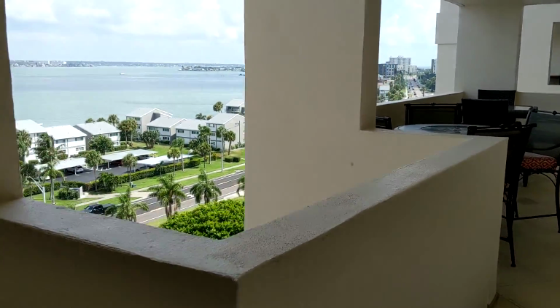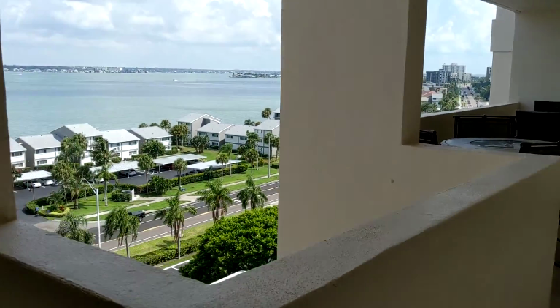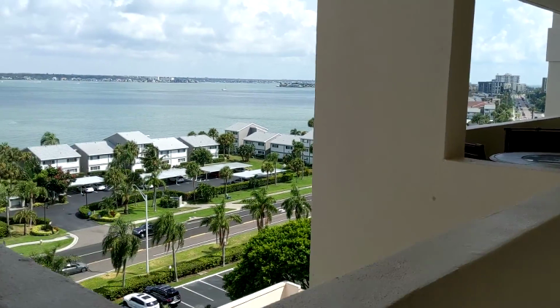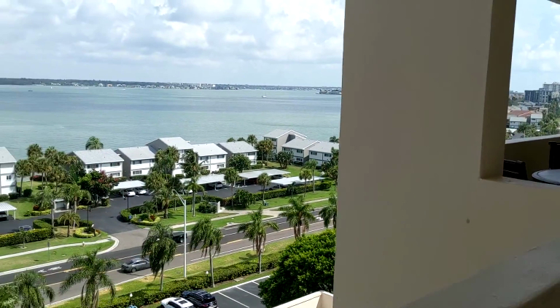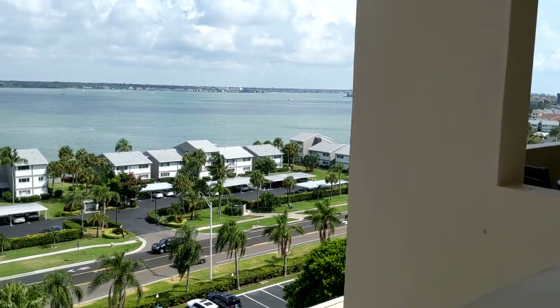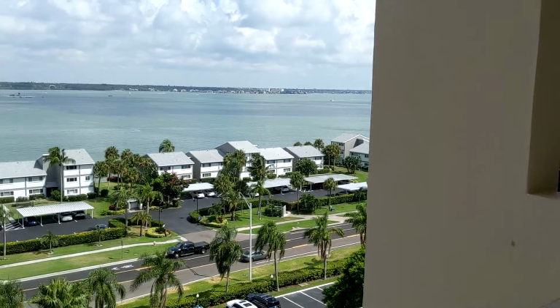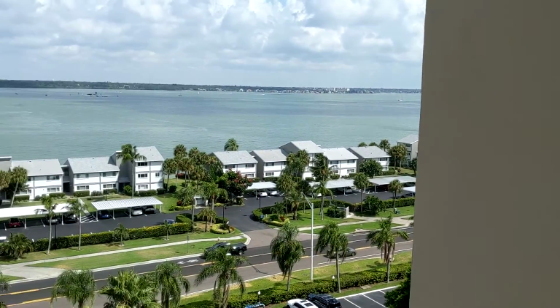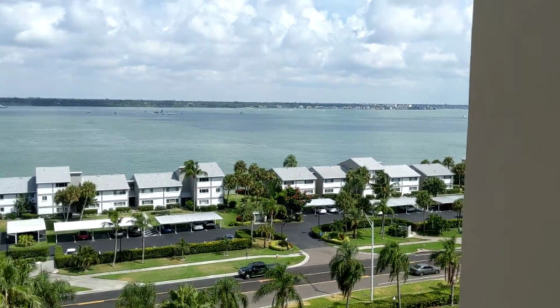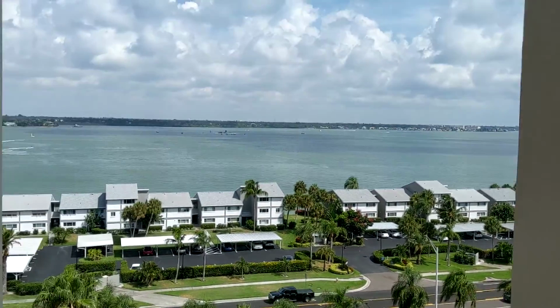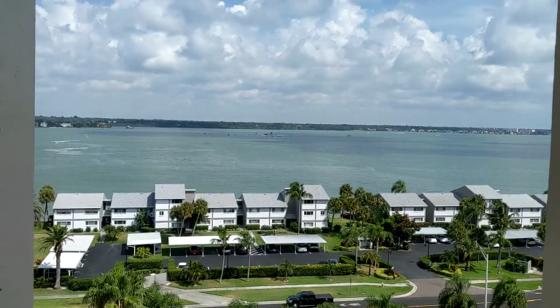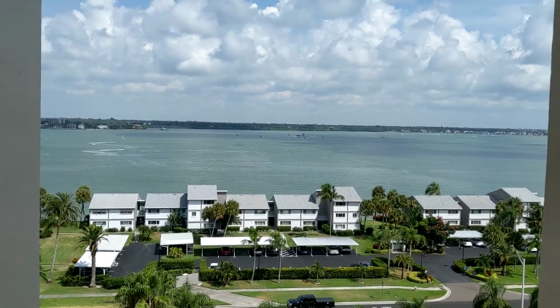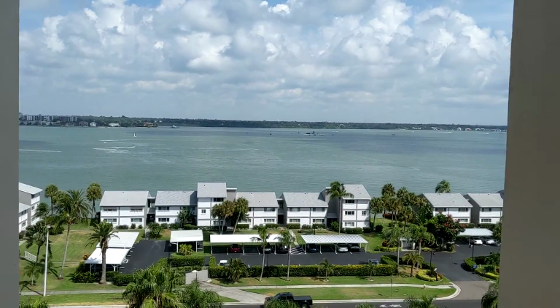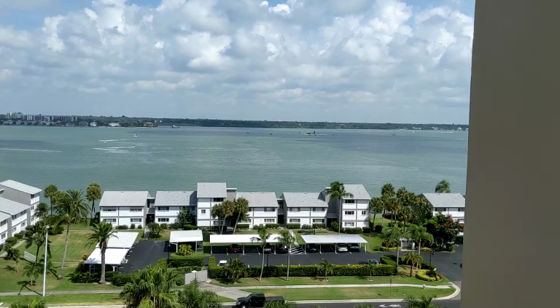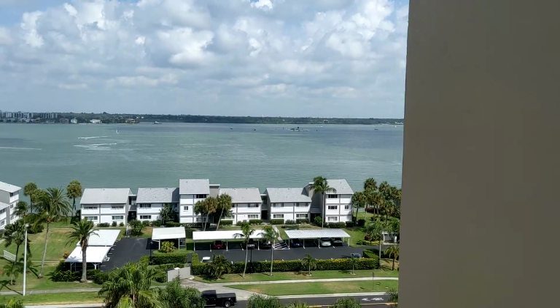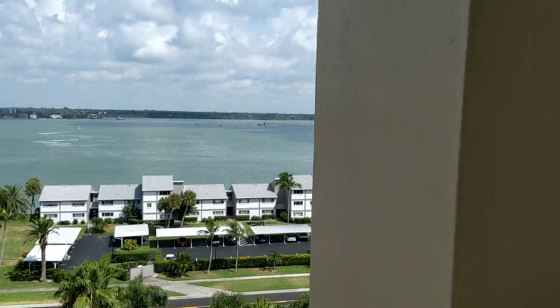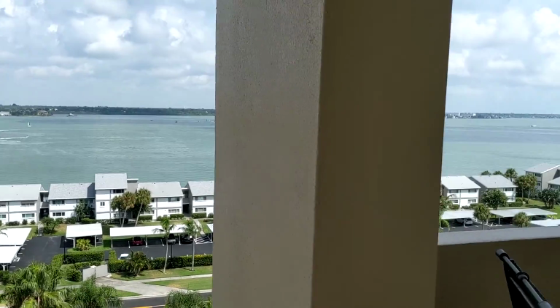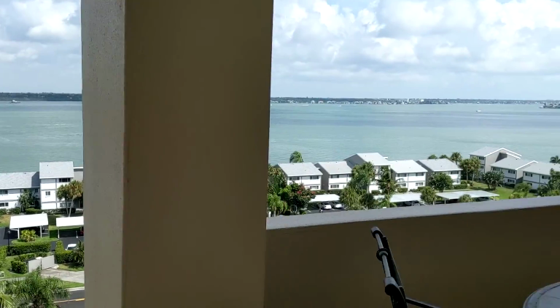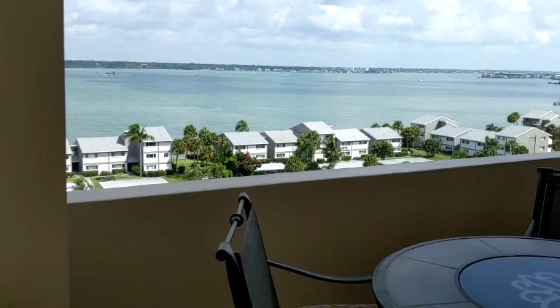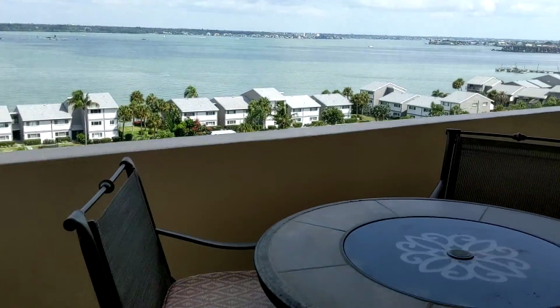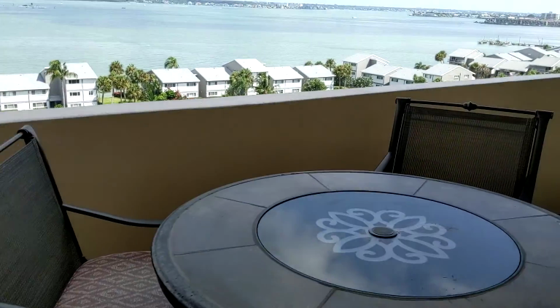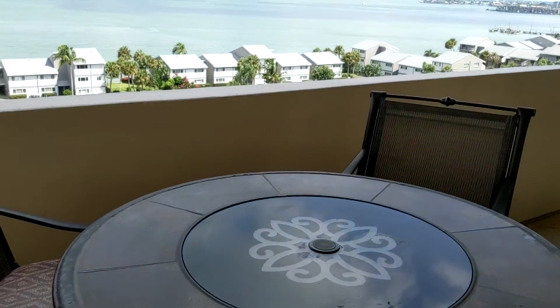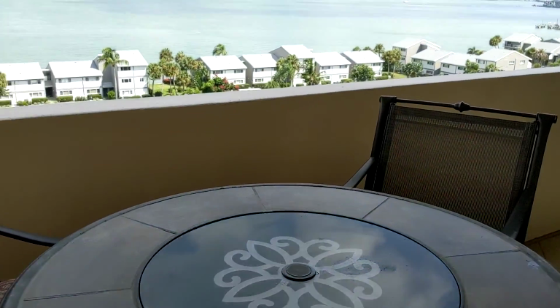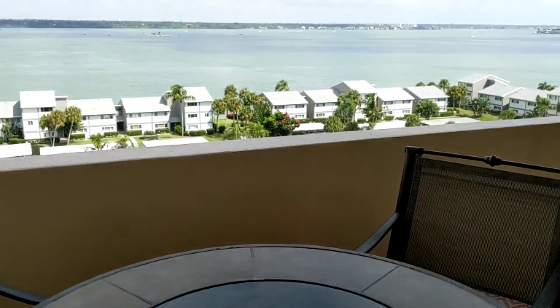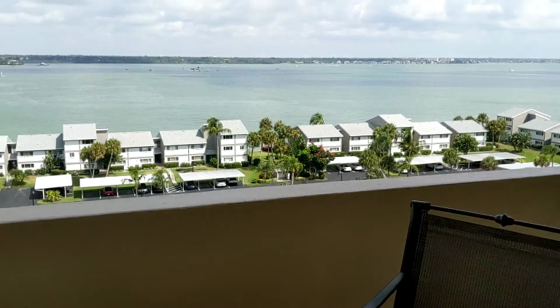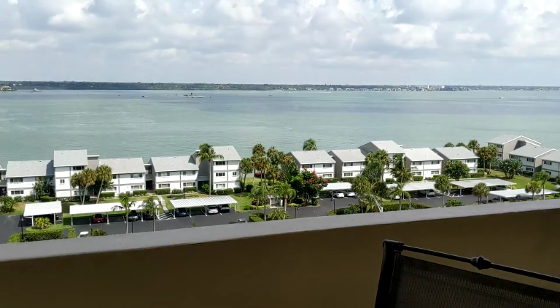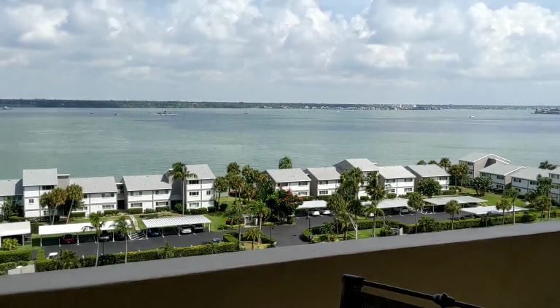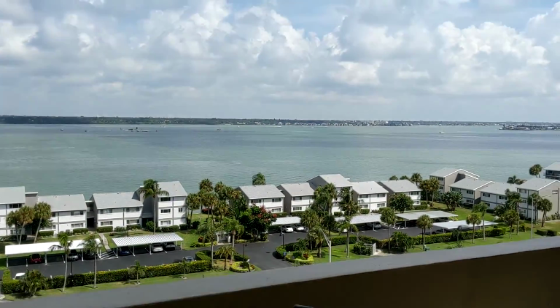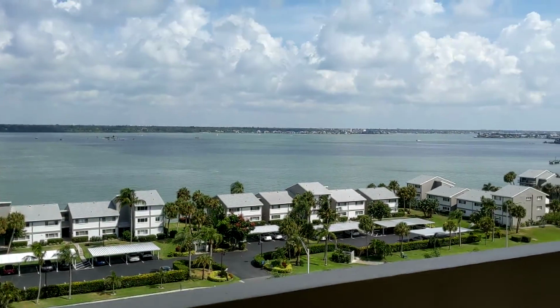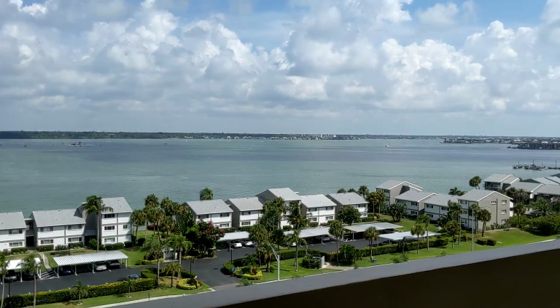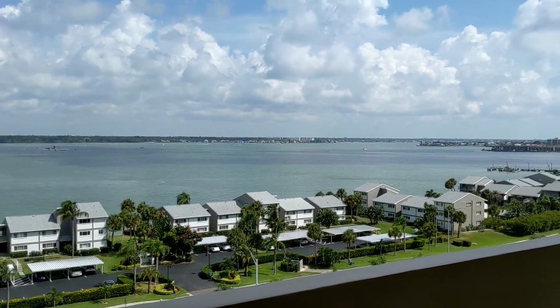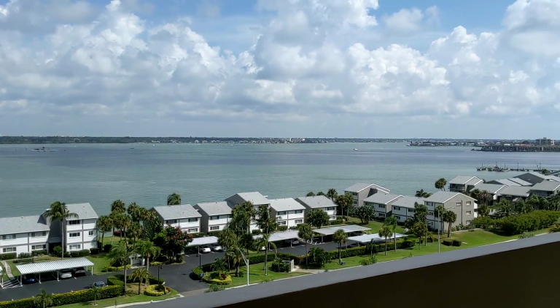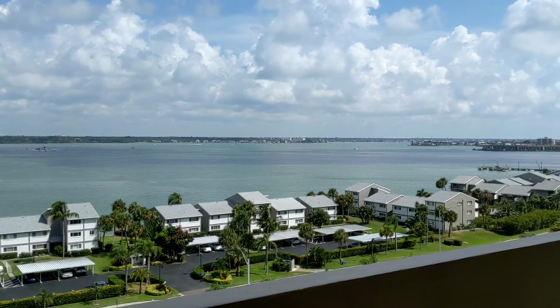Up here in Clearwater Beach, a nice little dining table overlooking Clearwater Harbor.